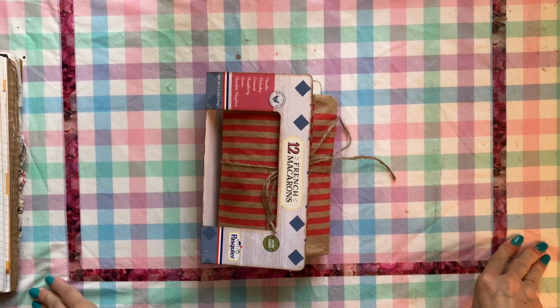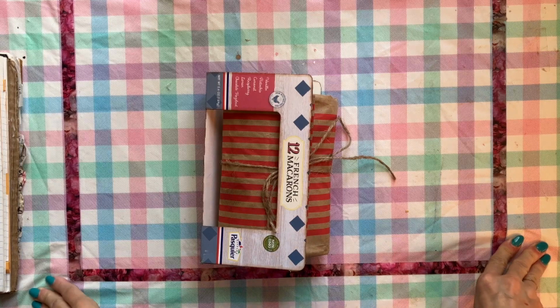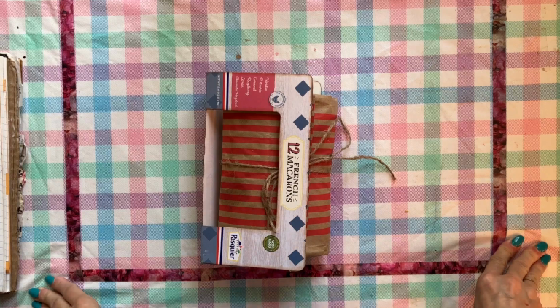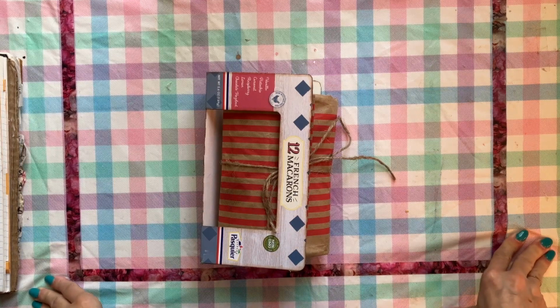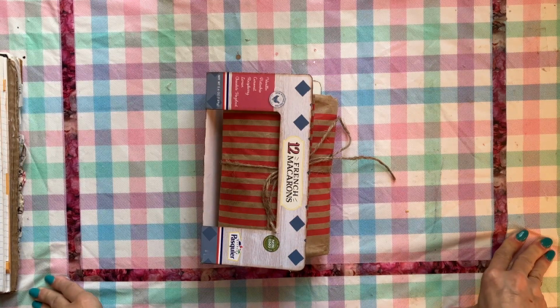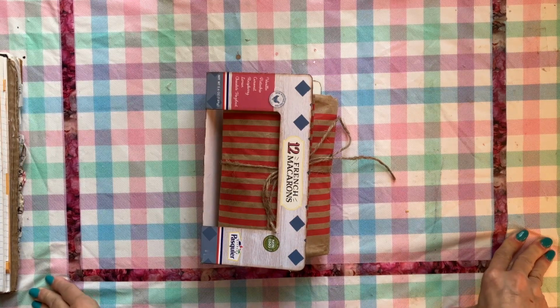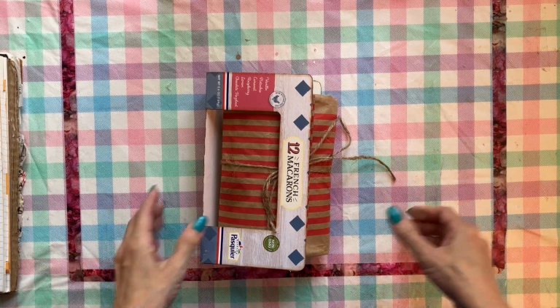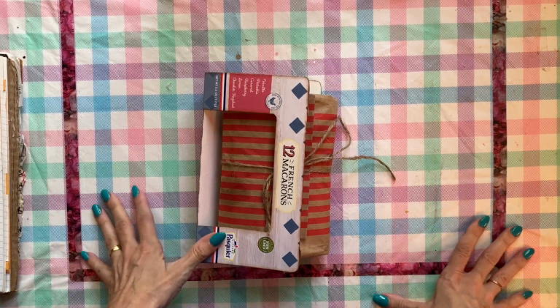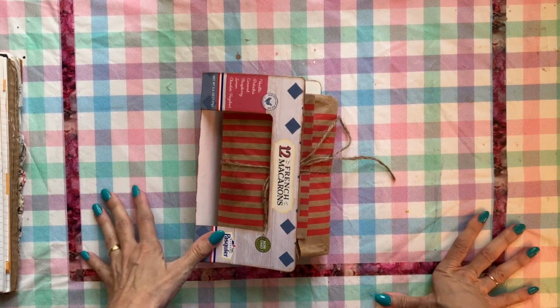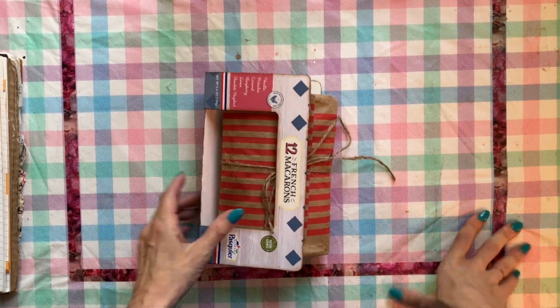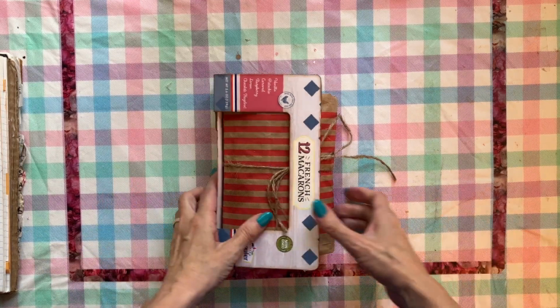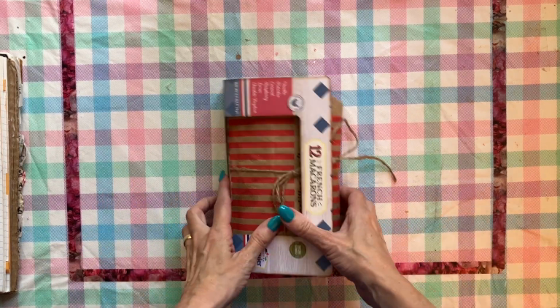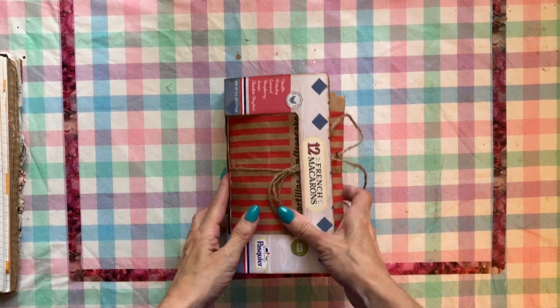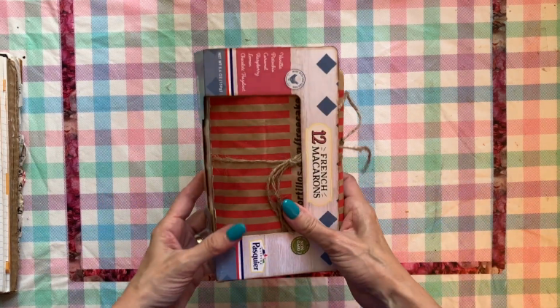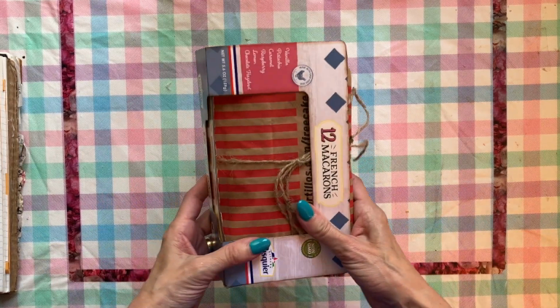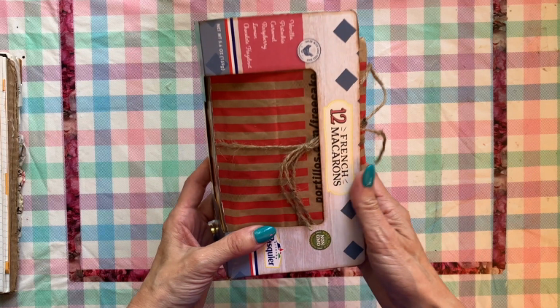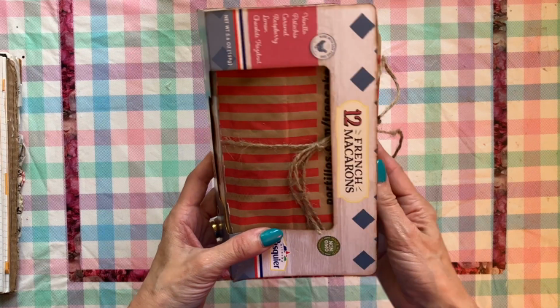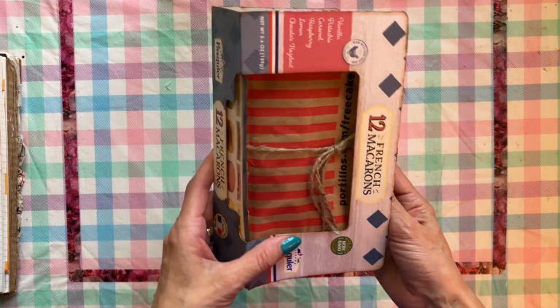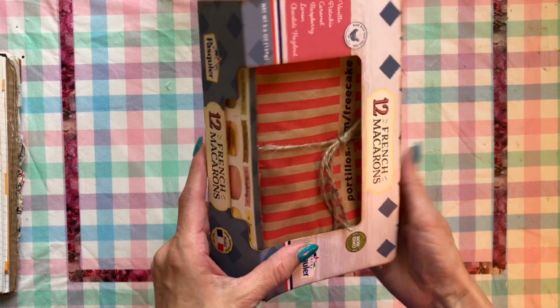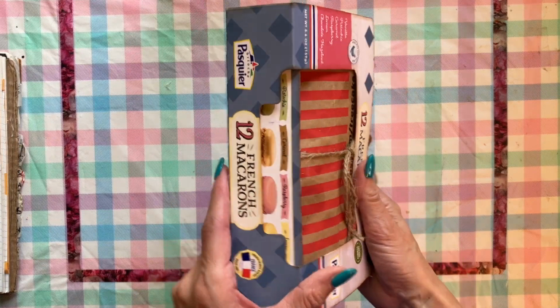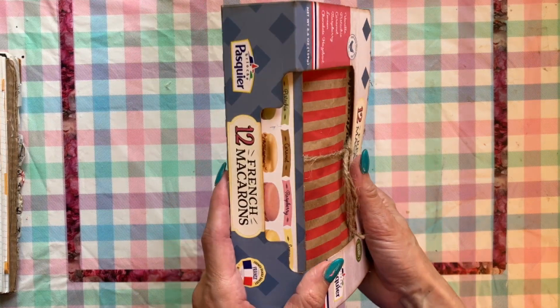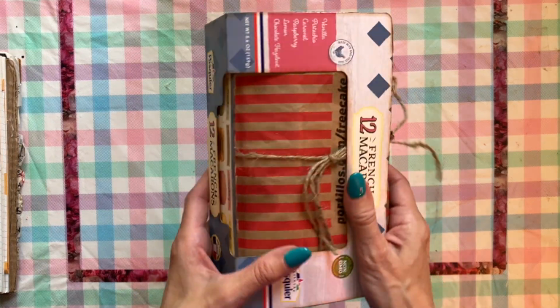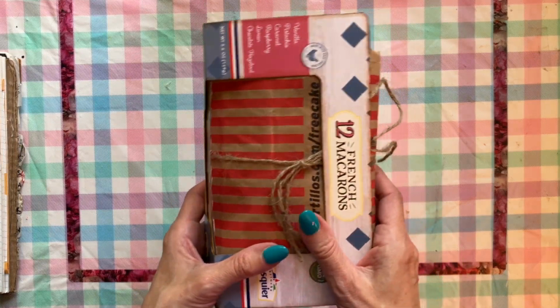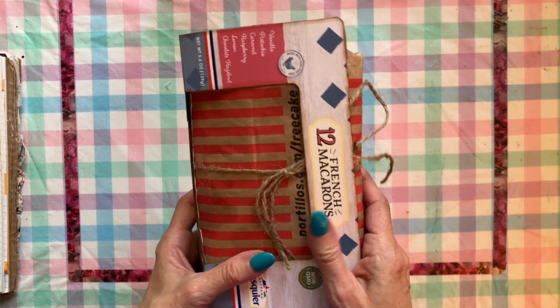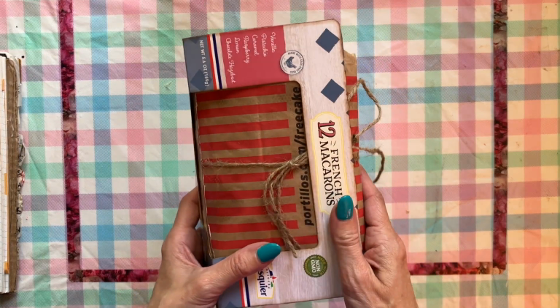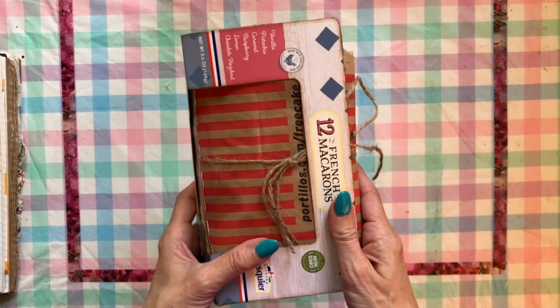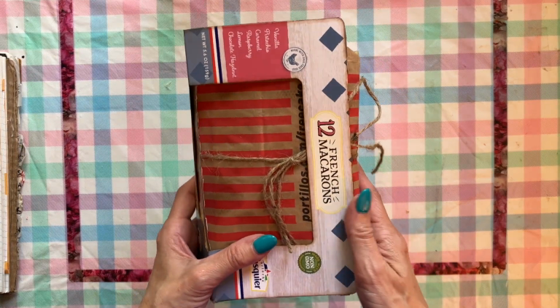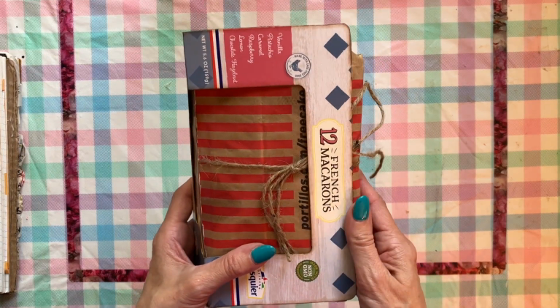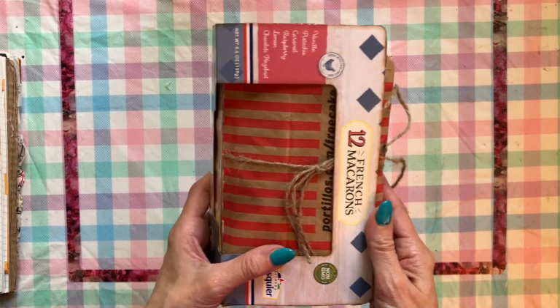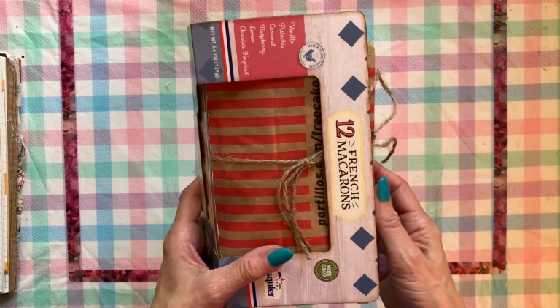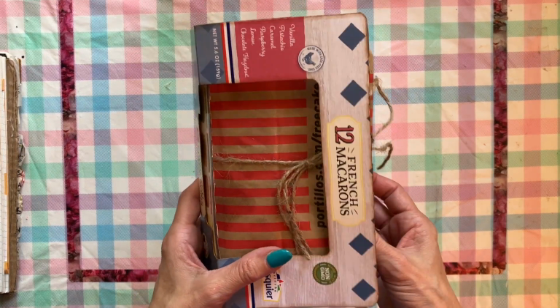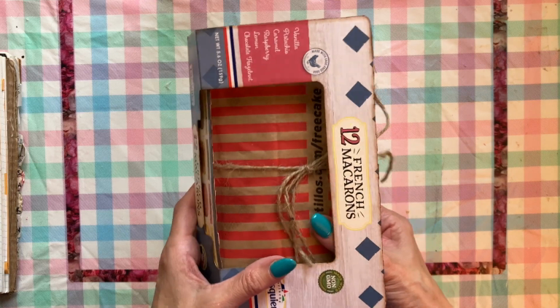Hello everyone and welcome back to my channel. I've got some goodies here that I picked up on our trip to Chicago that we just got home from.